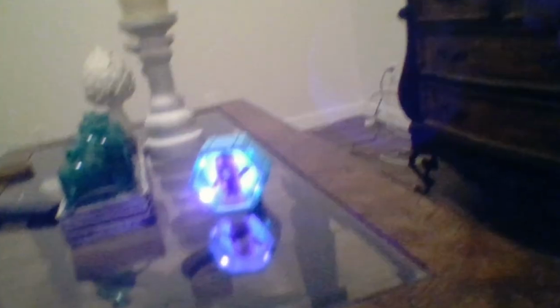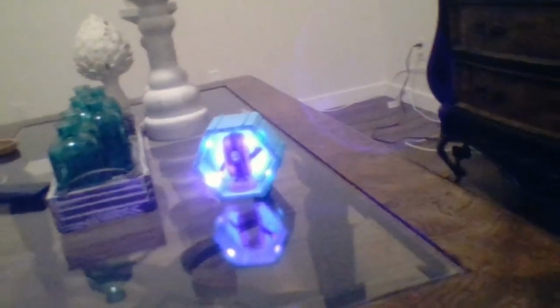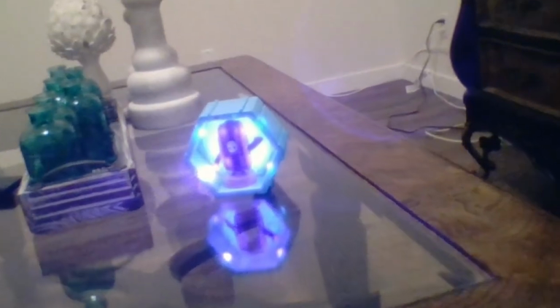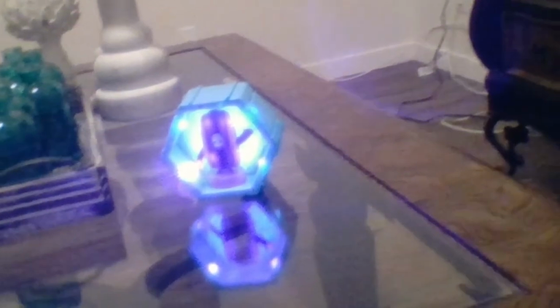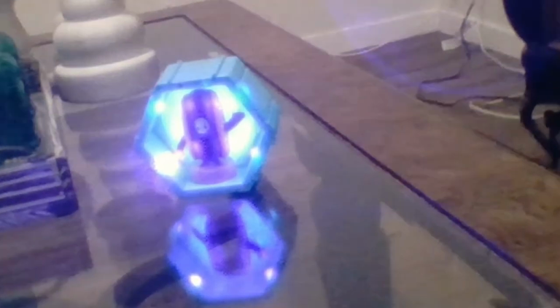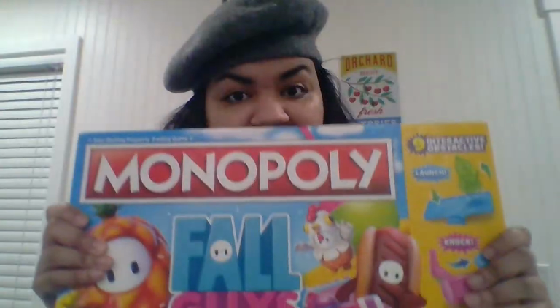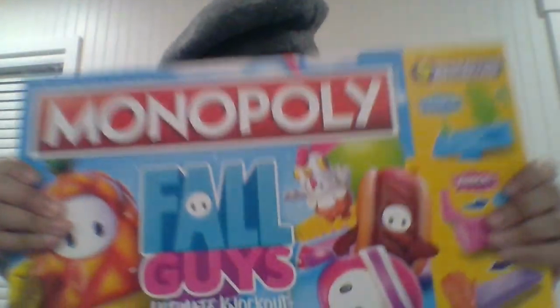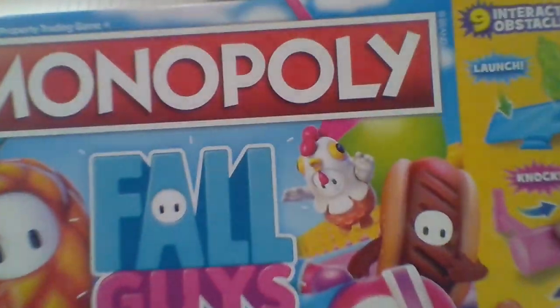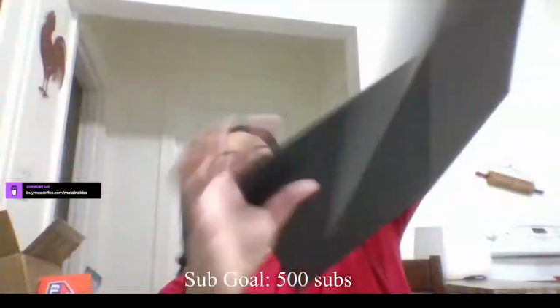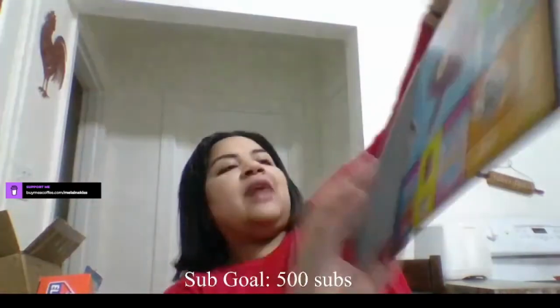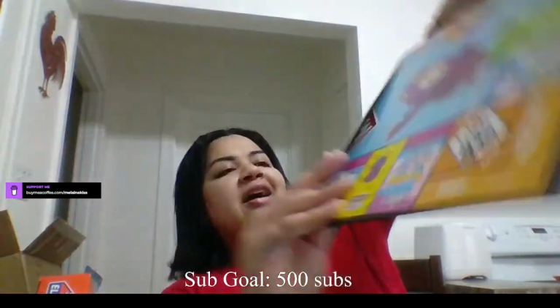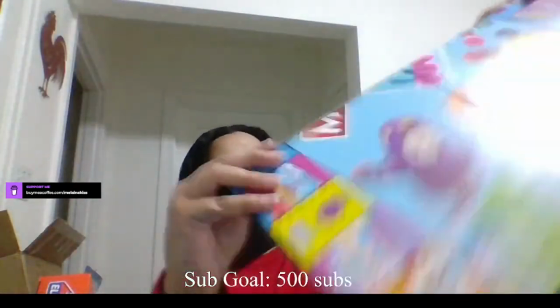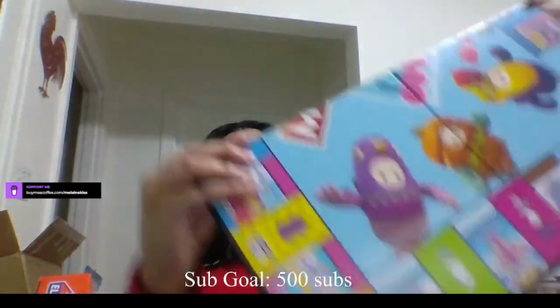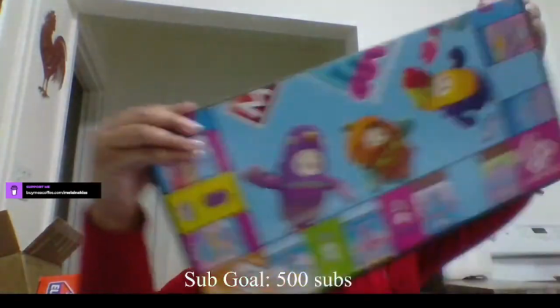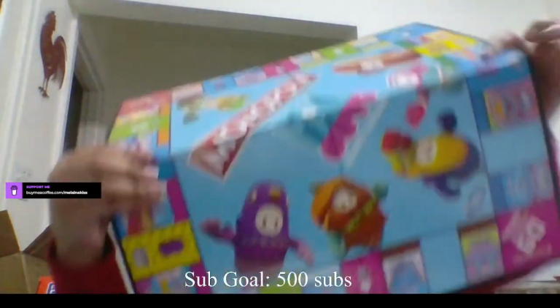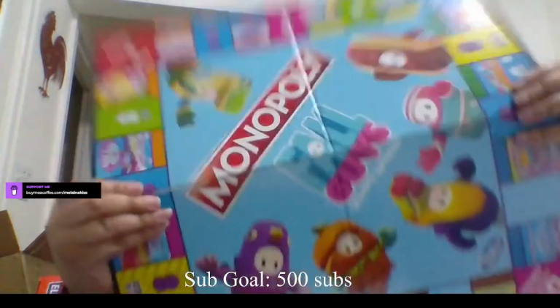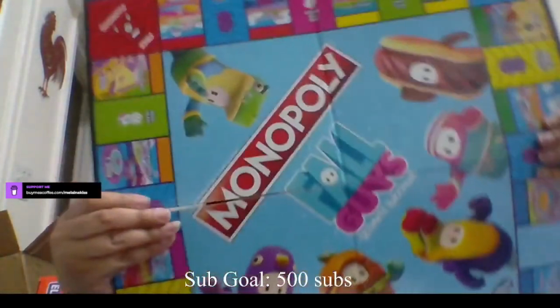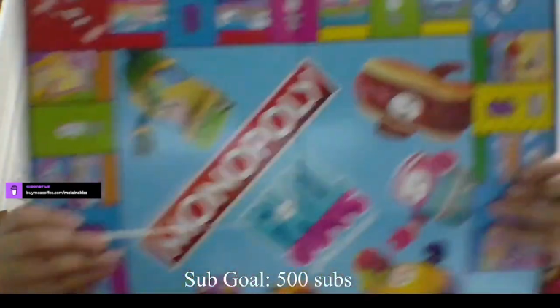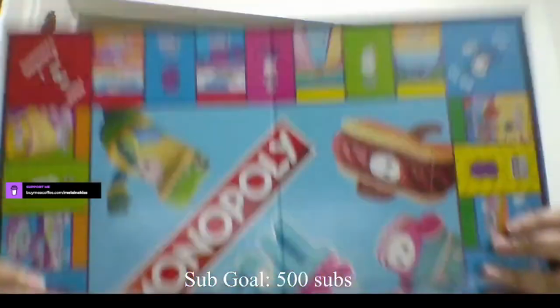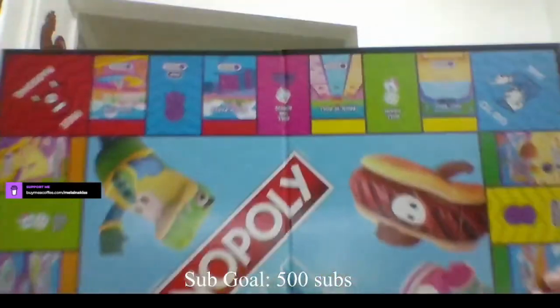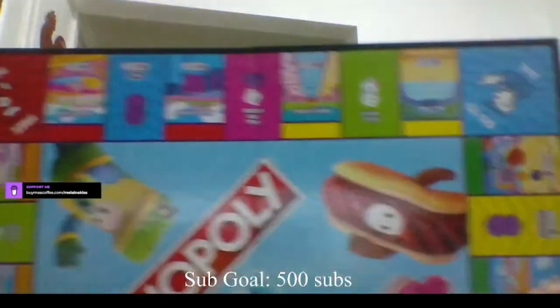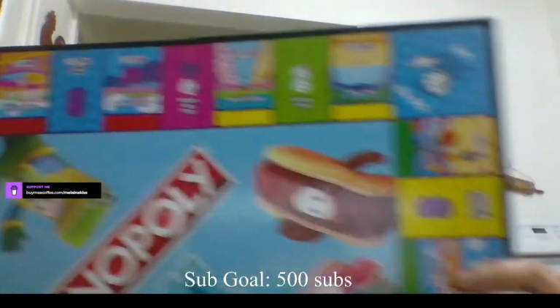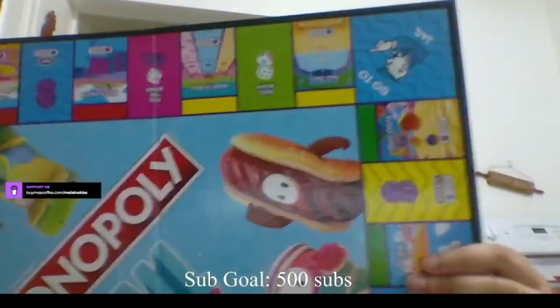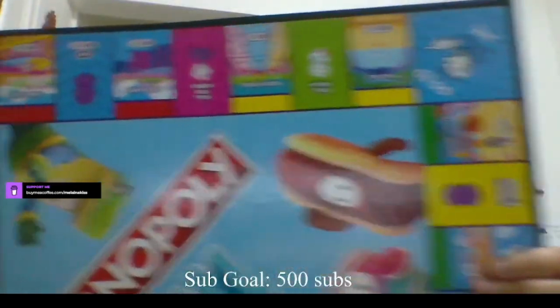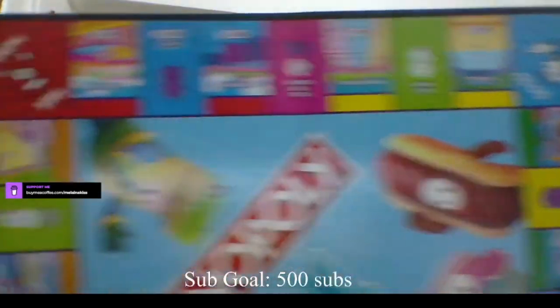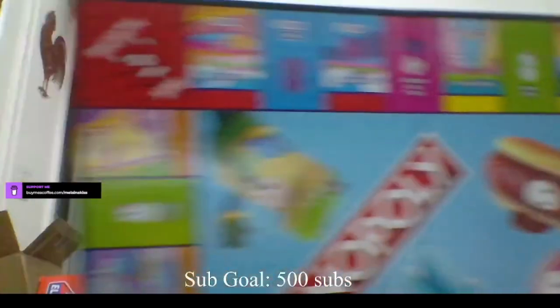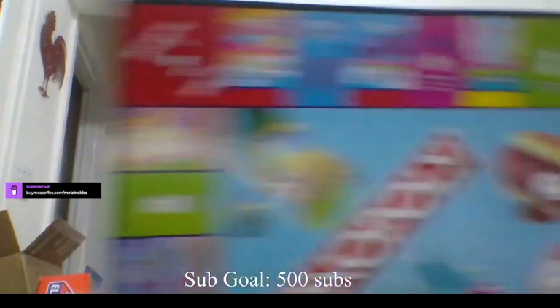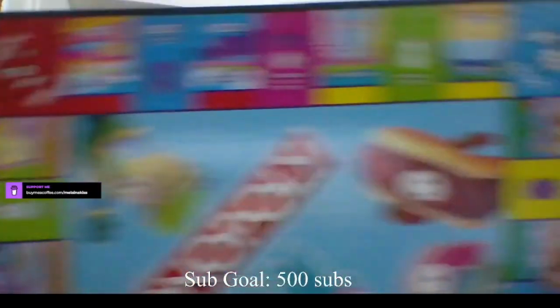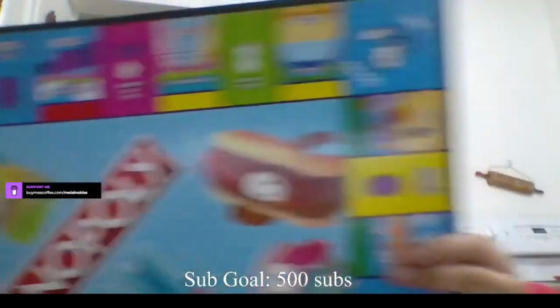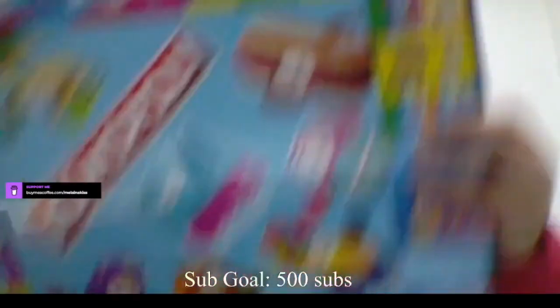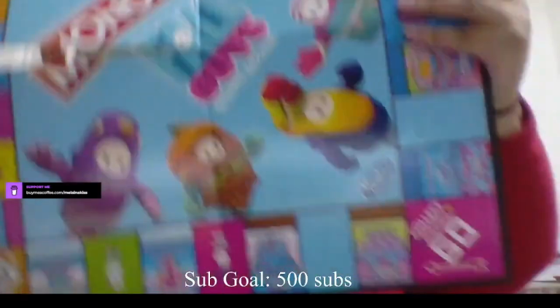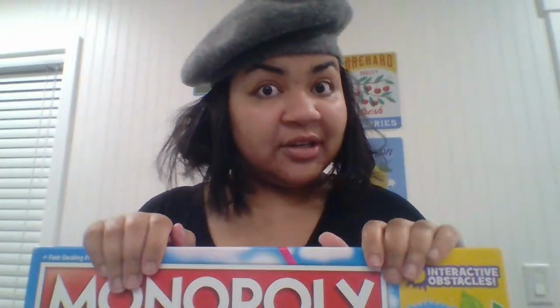Next up, we got Fall Guys Monopoly. Say, for example, the servers are down but you want to play Fall Guys? This is a good alternative. Definitely a good alternative.